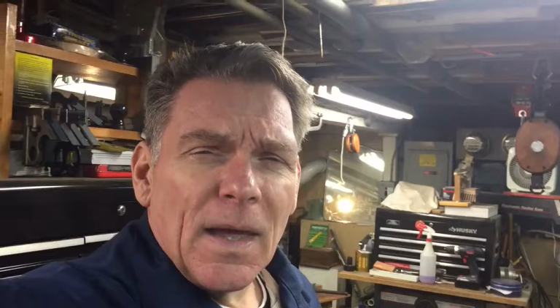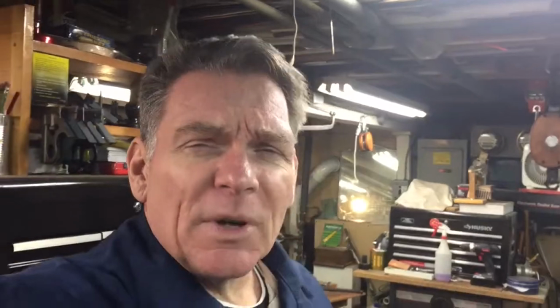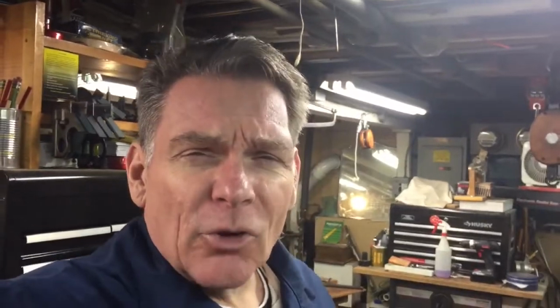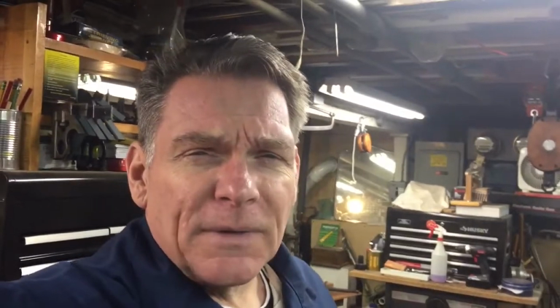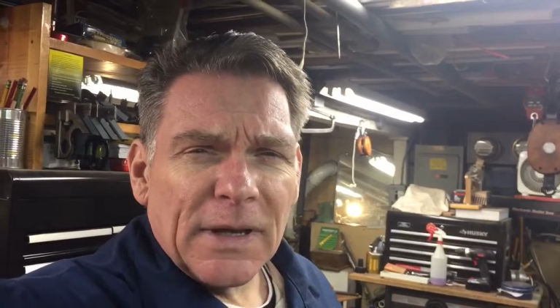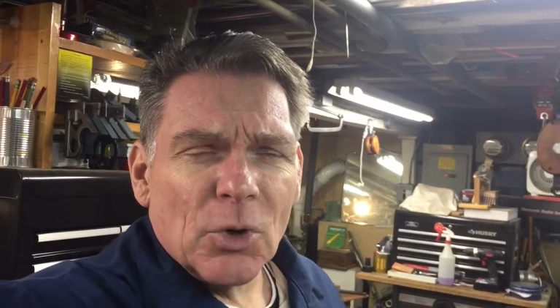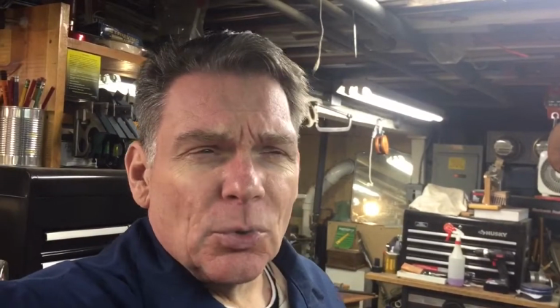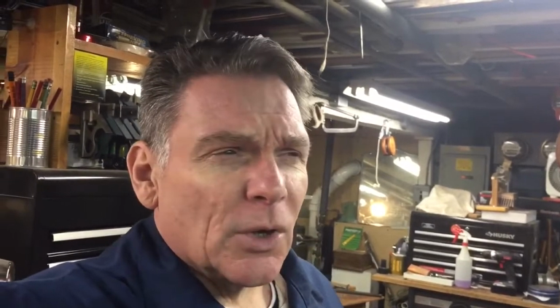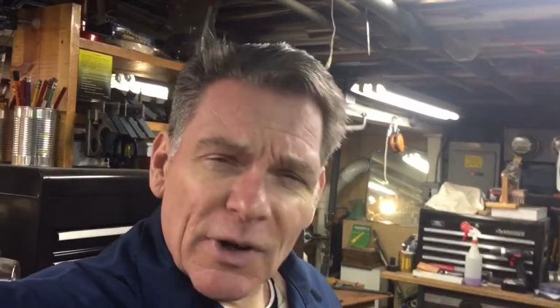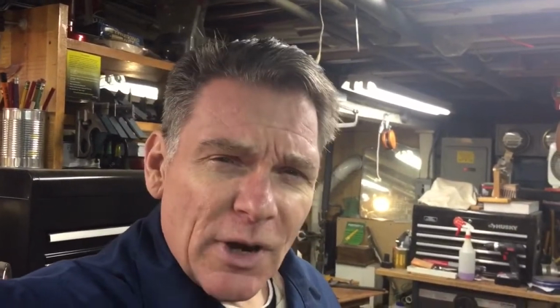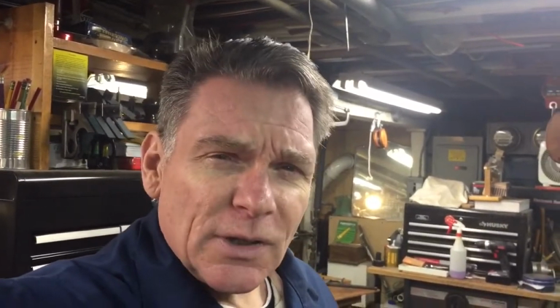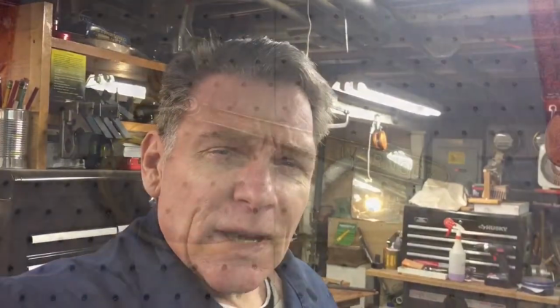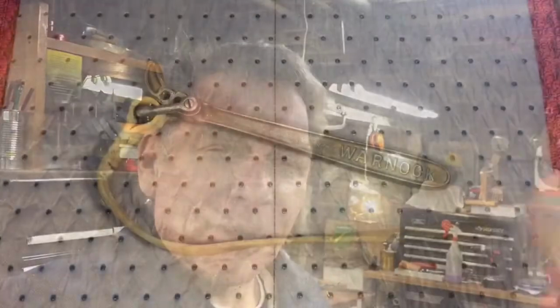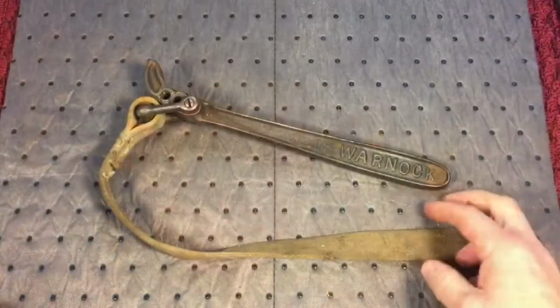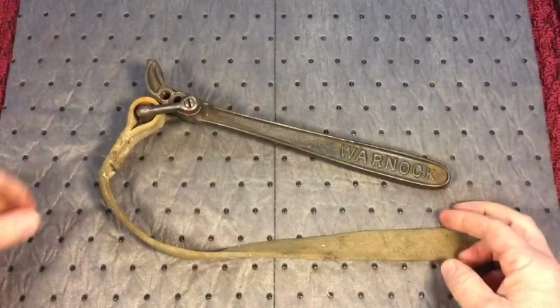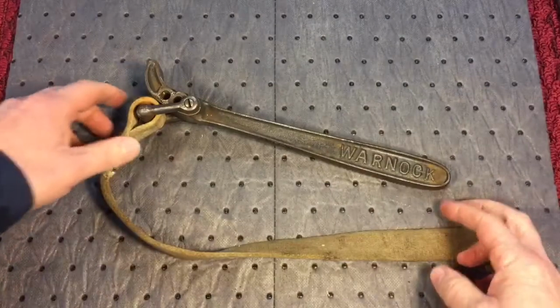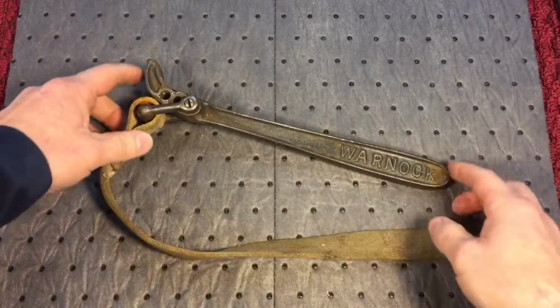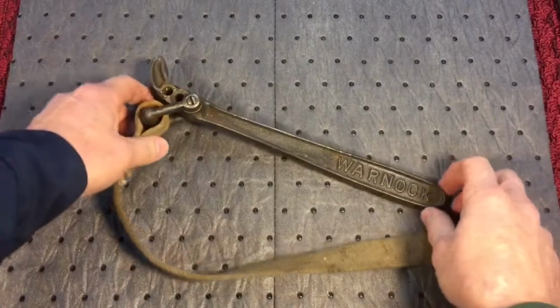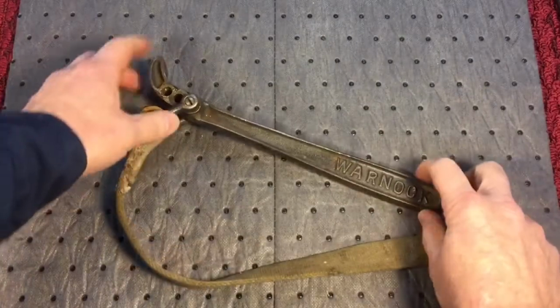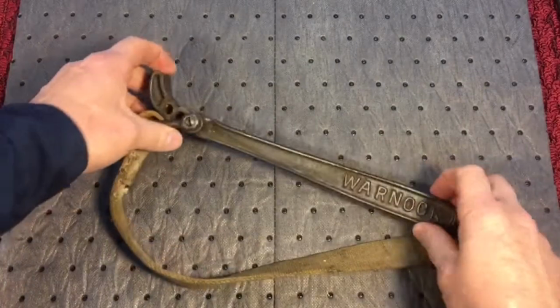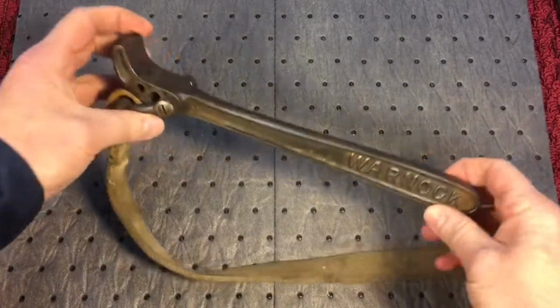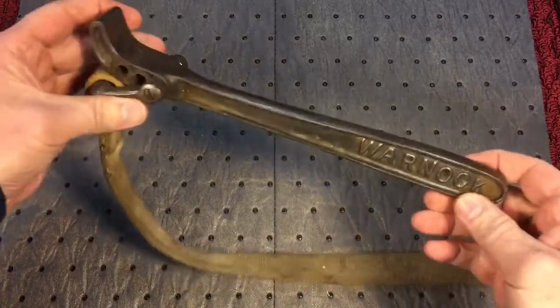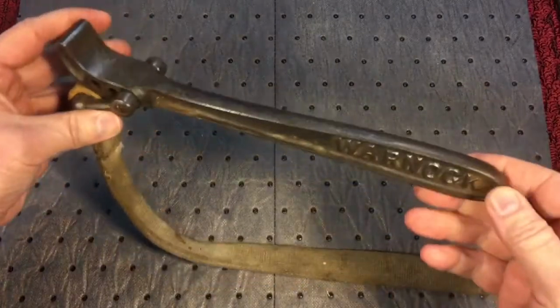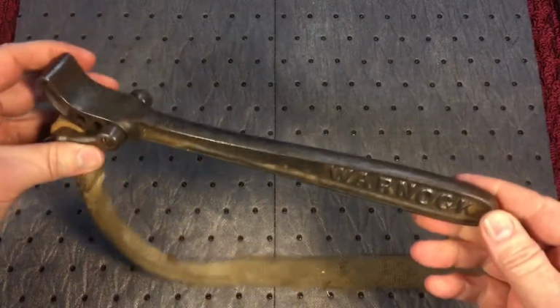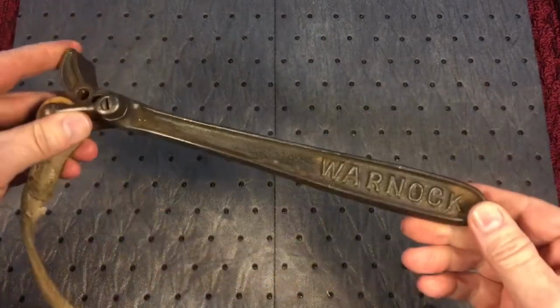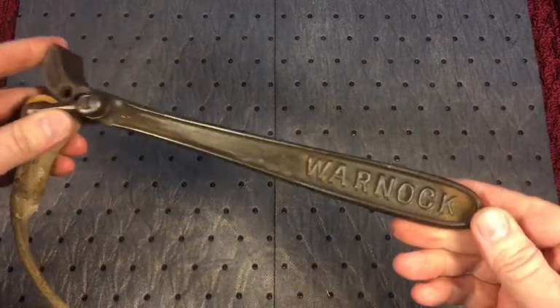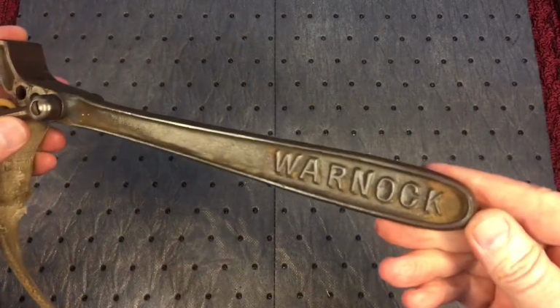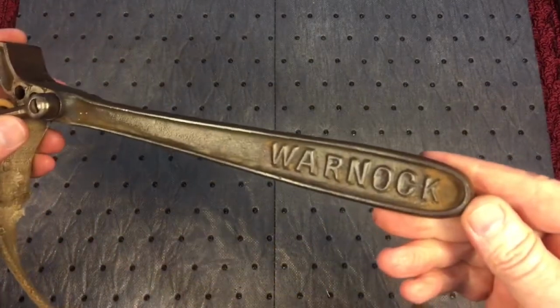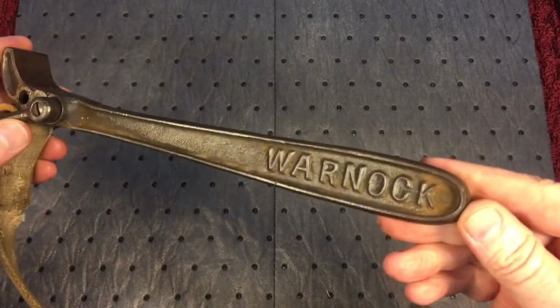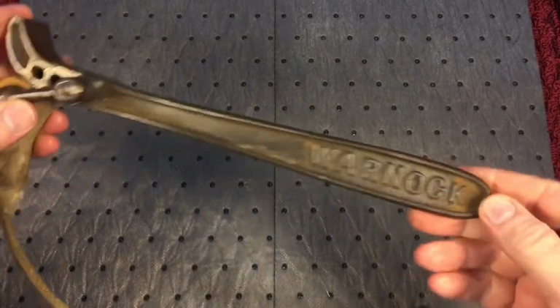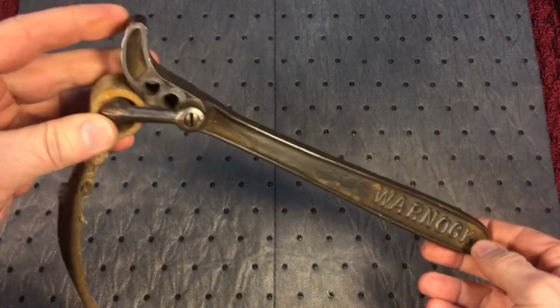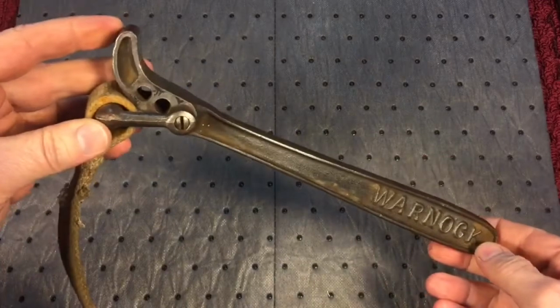Hey everybody, Scout Crafter here again. We're going to do another quick restoration — or just a cleanup basically — of this Warnock strap wrench. Let's get to it.